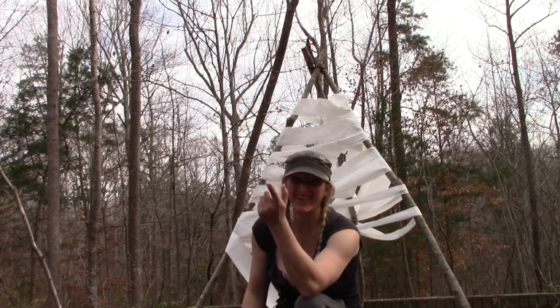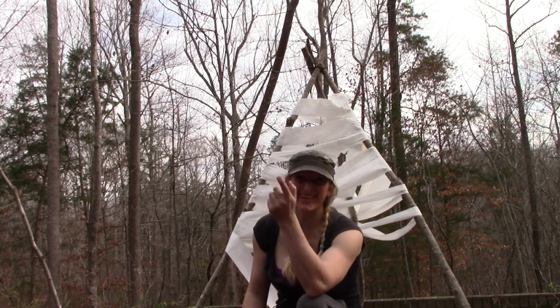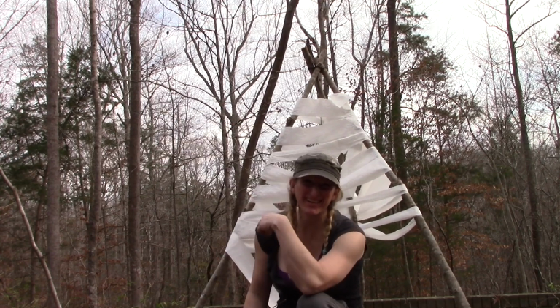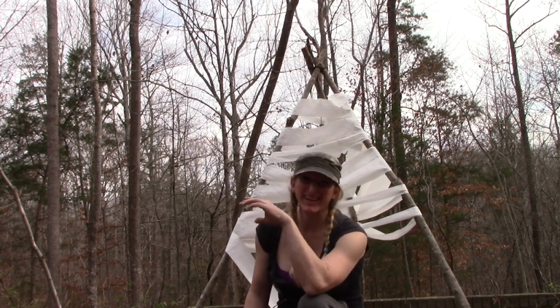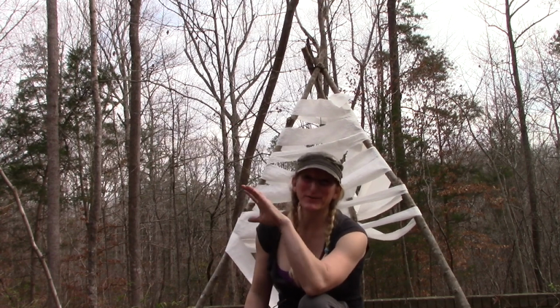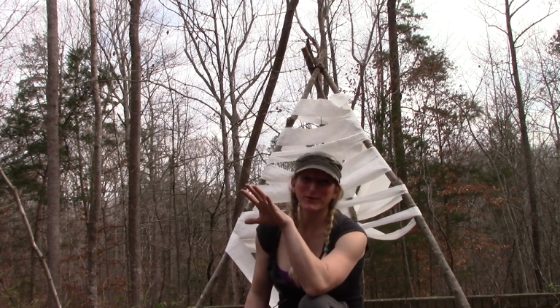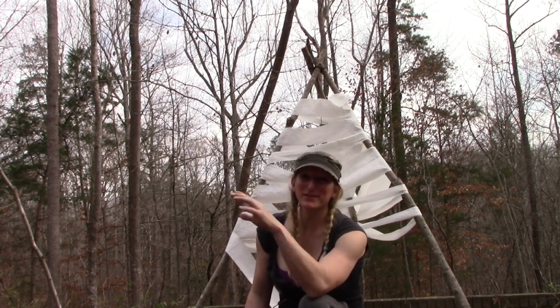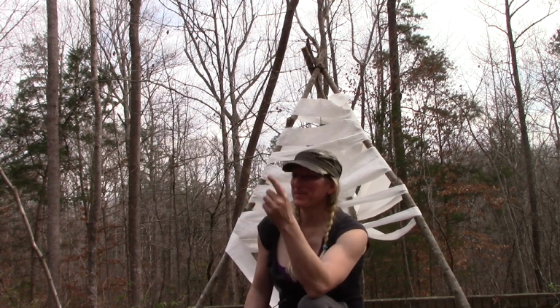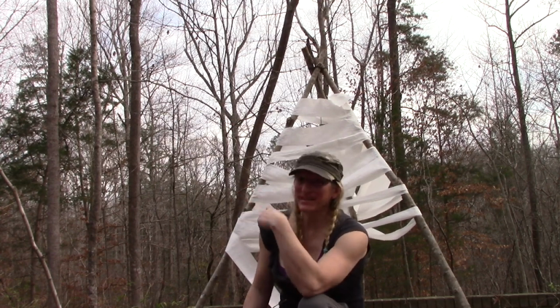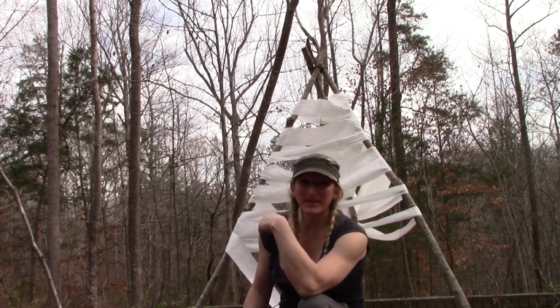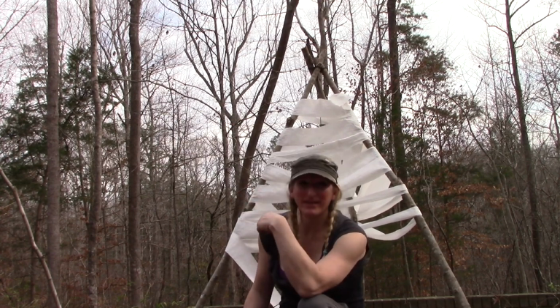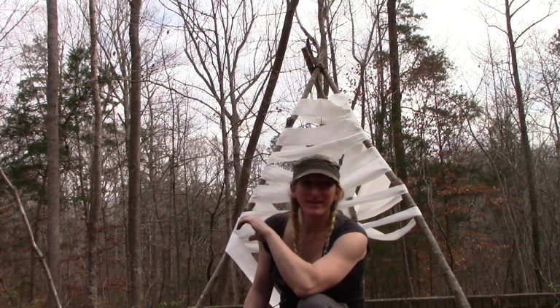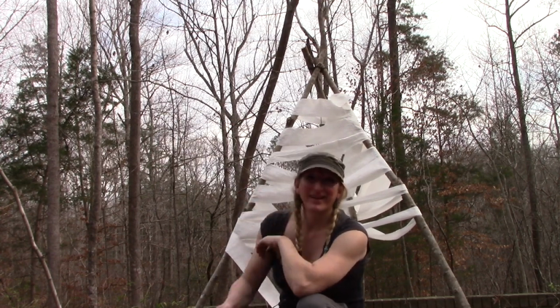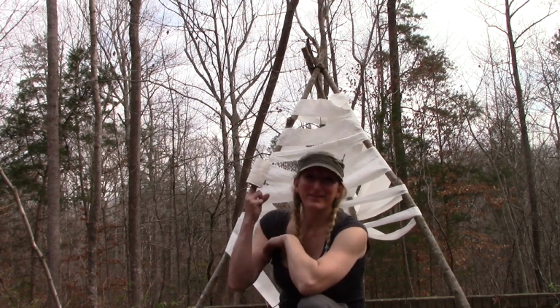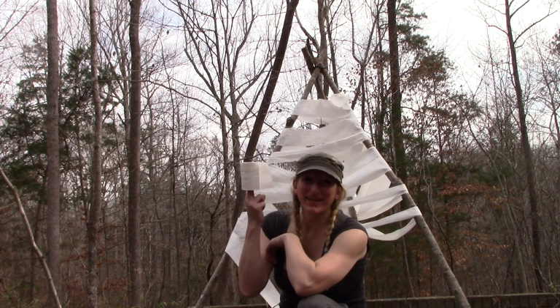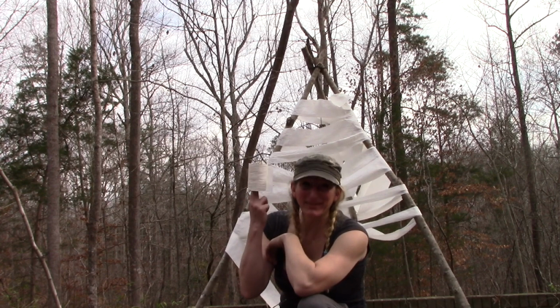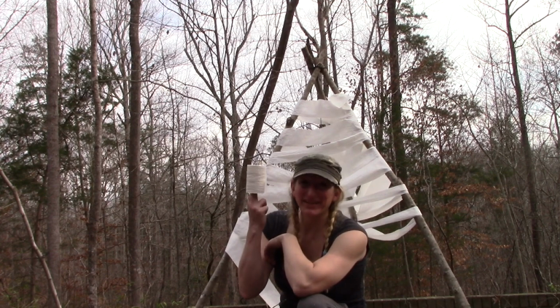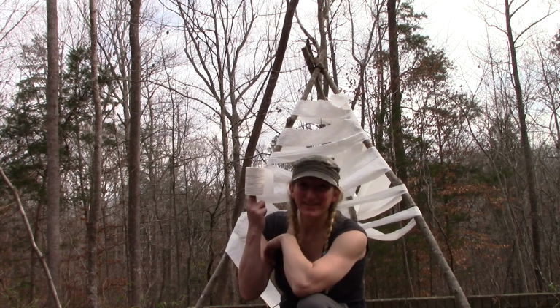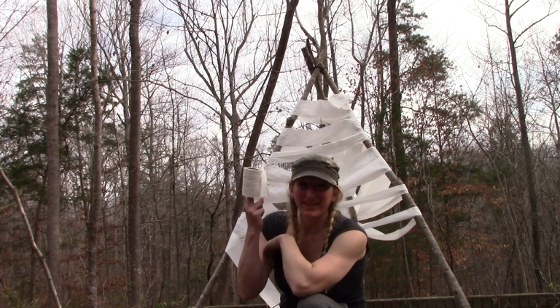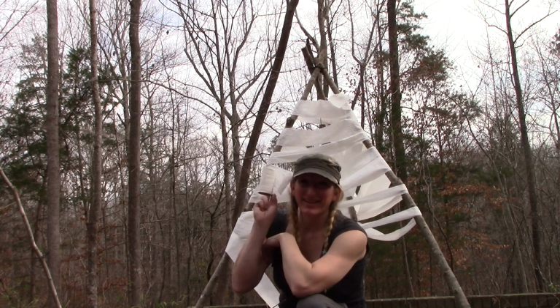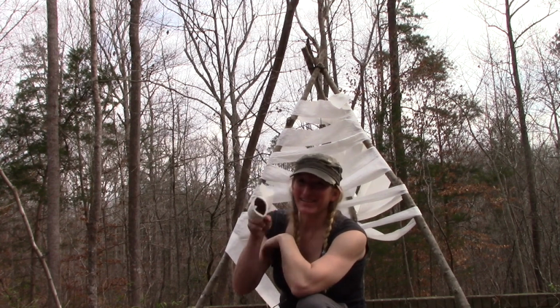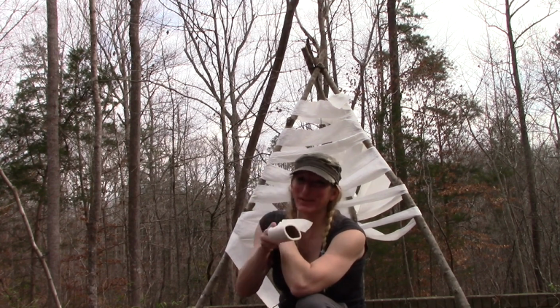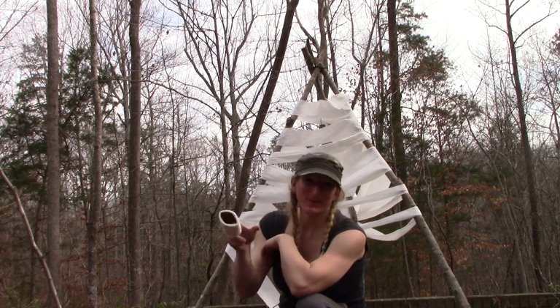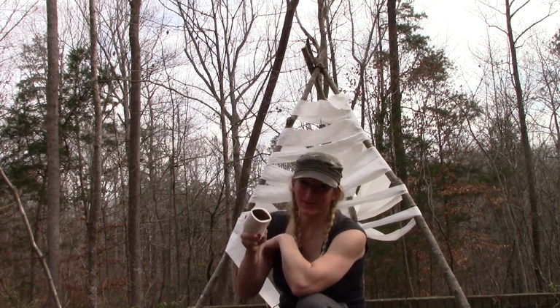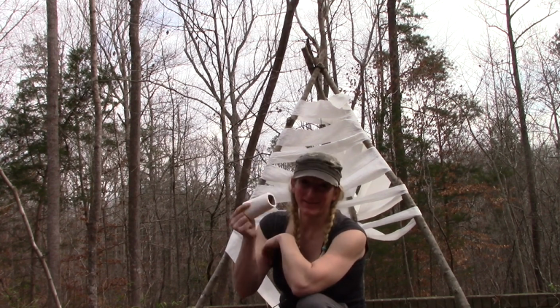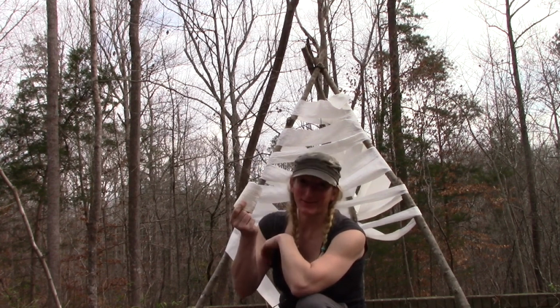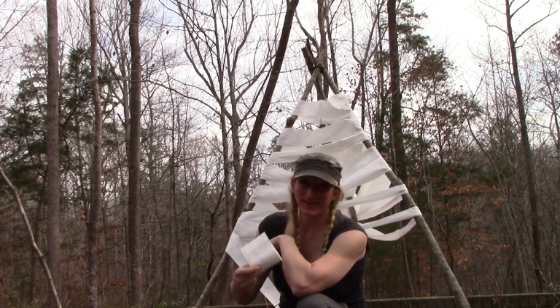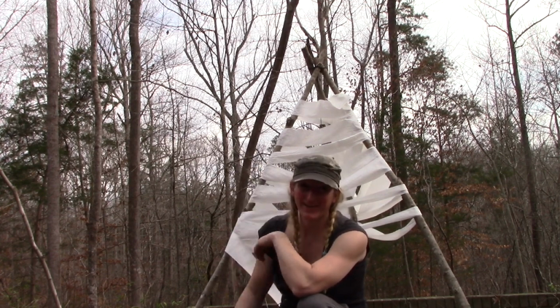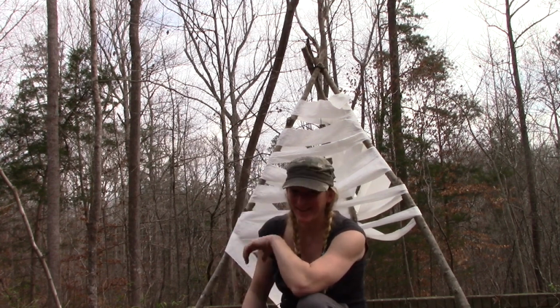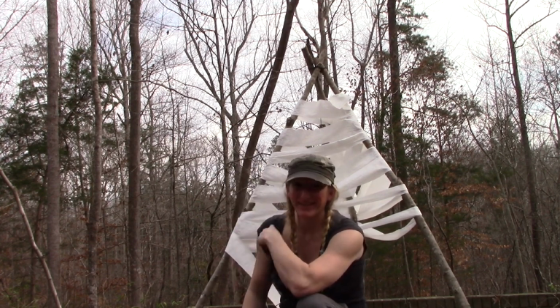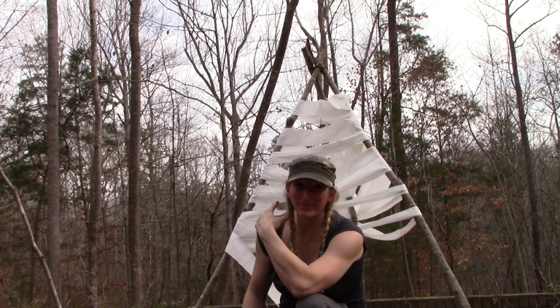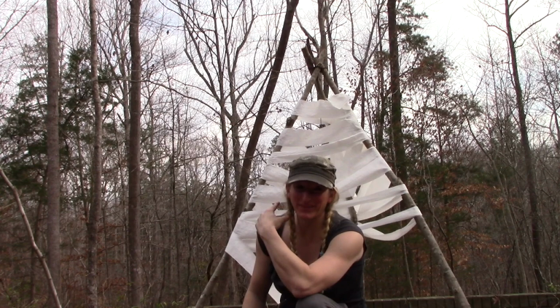It's the very first teepee made out of teepee. That's got to be in the record book somewhere right there, folks — the teepee teepee.